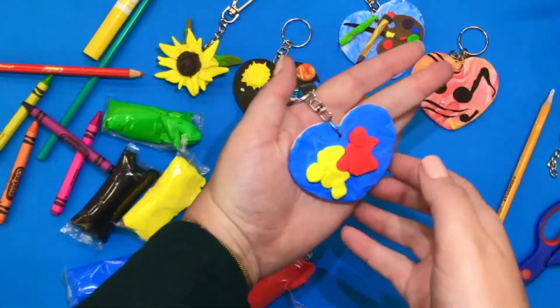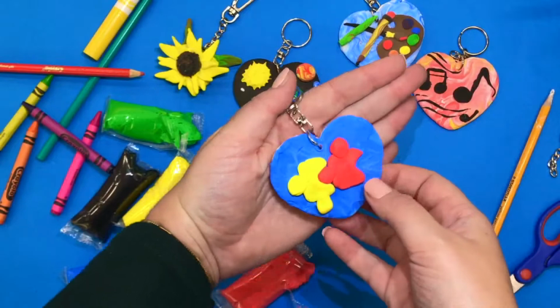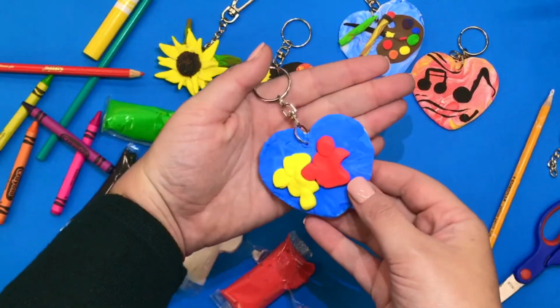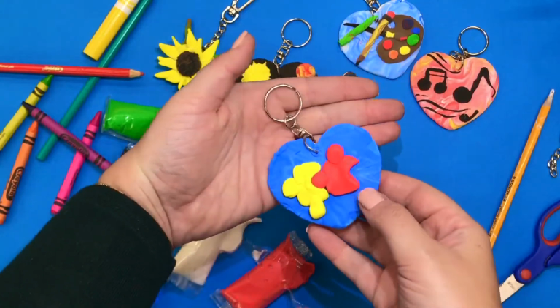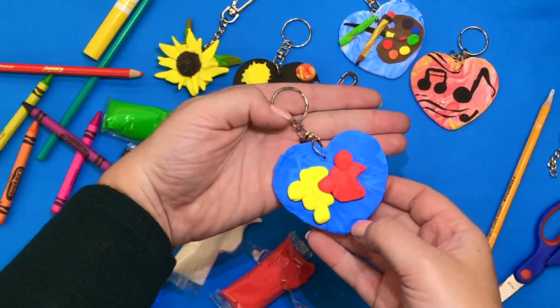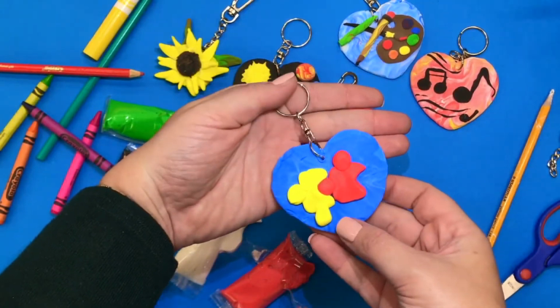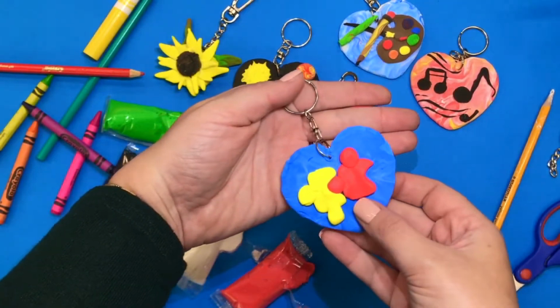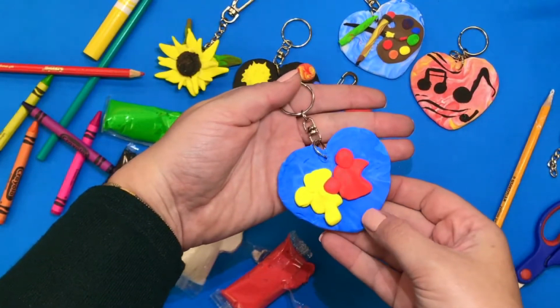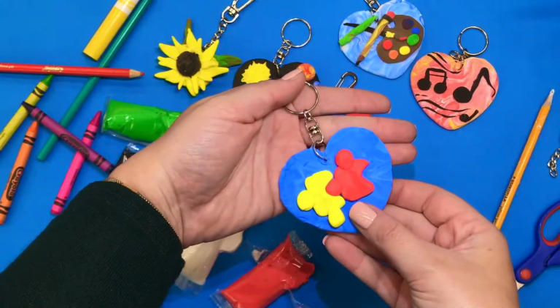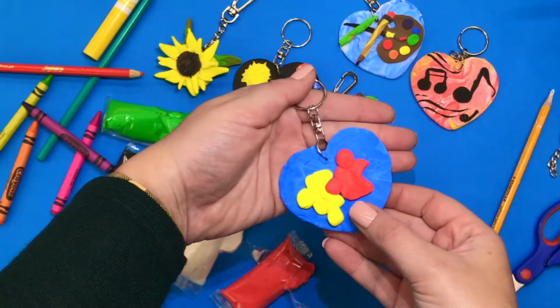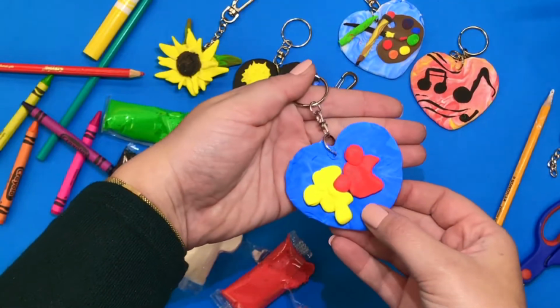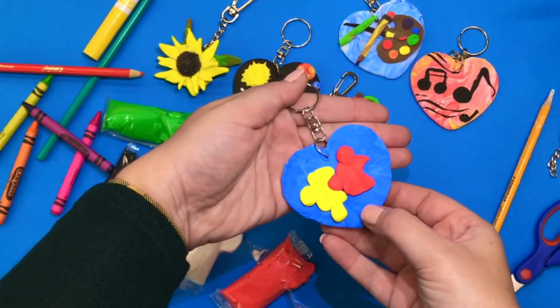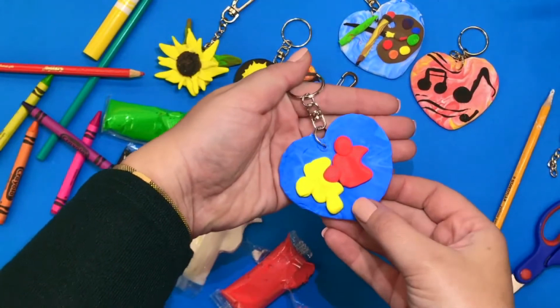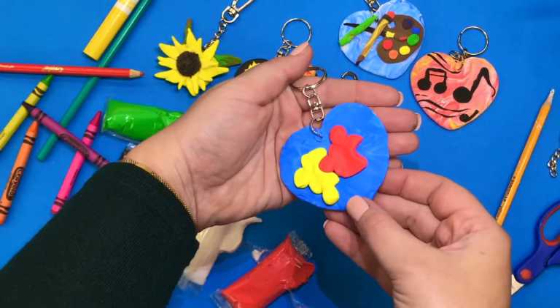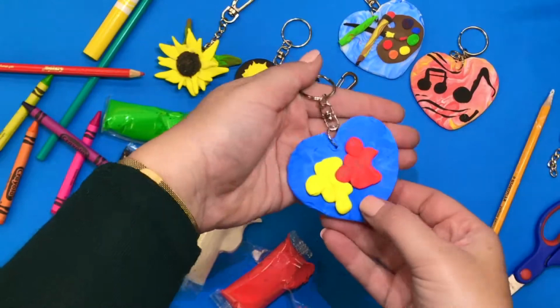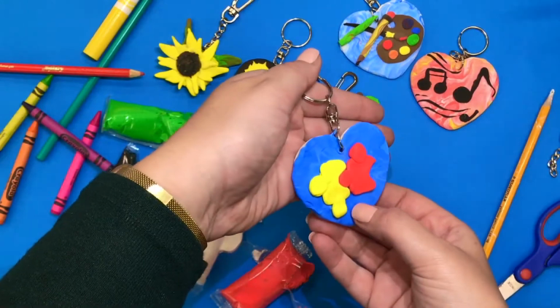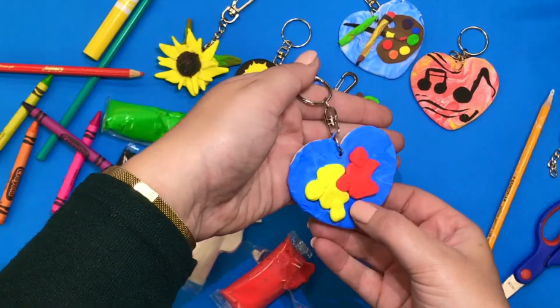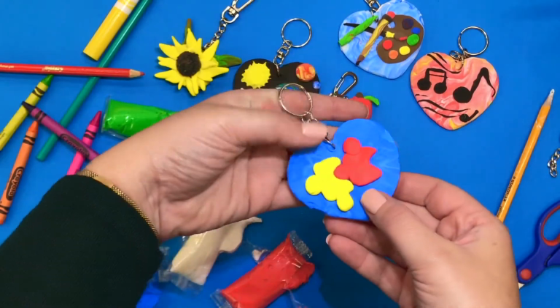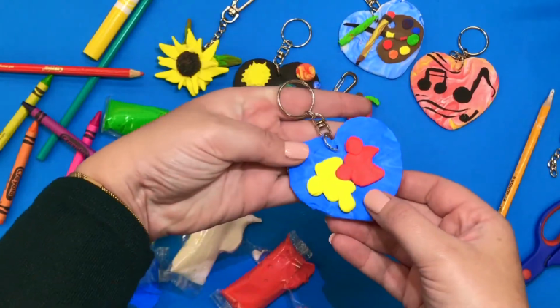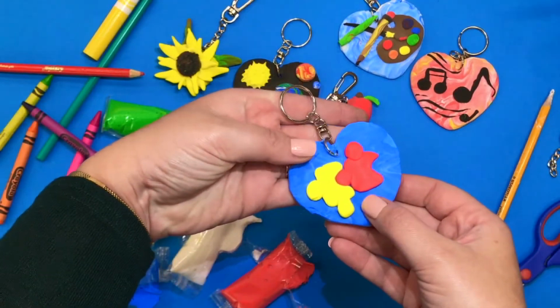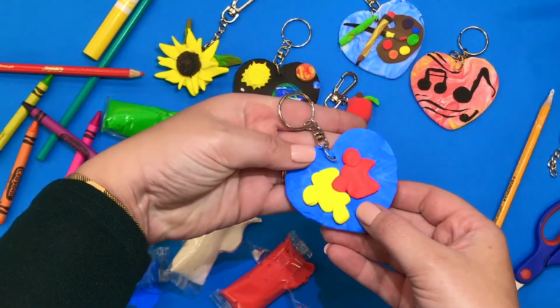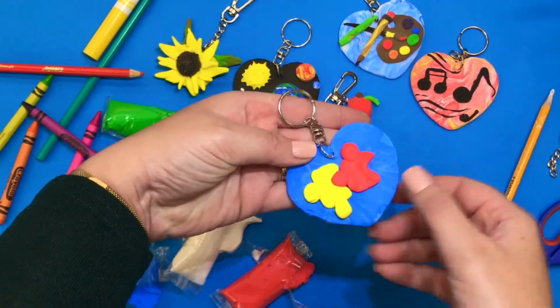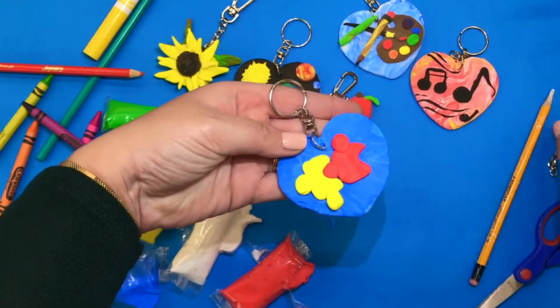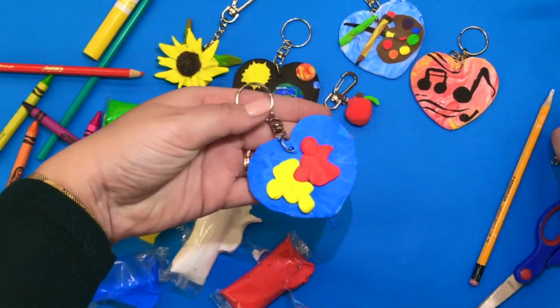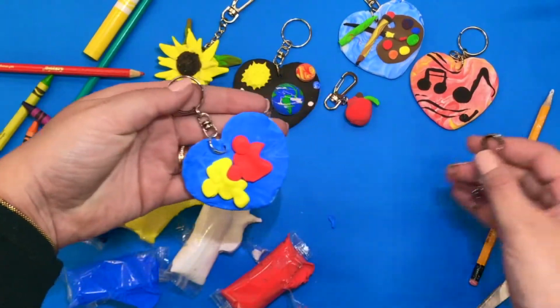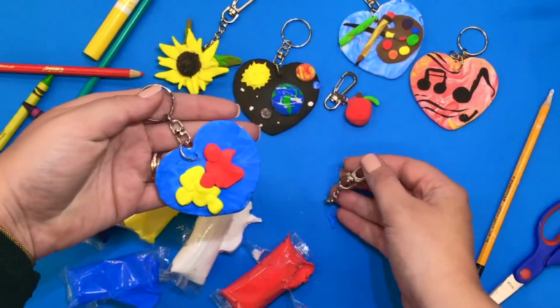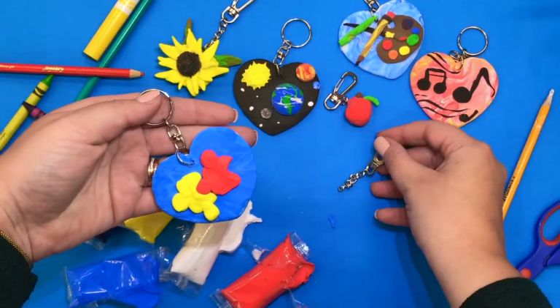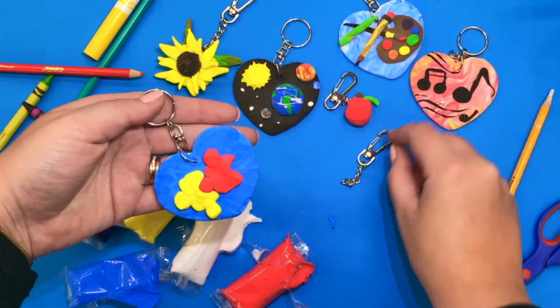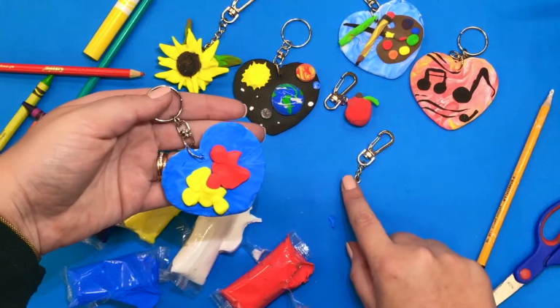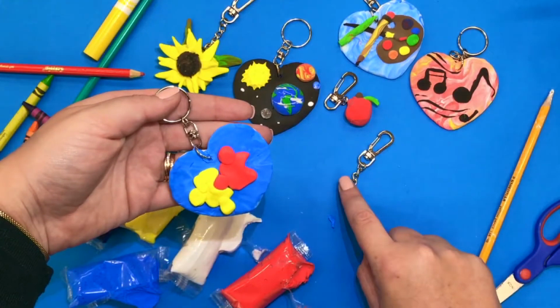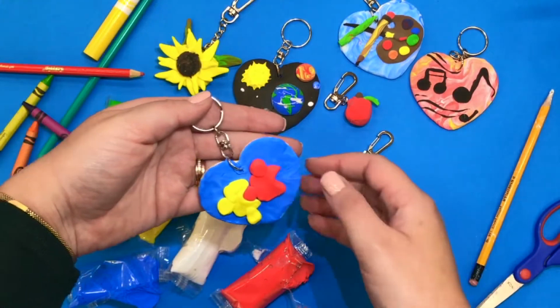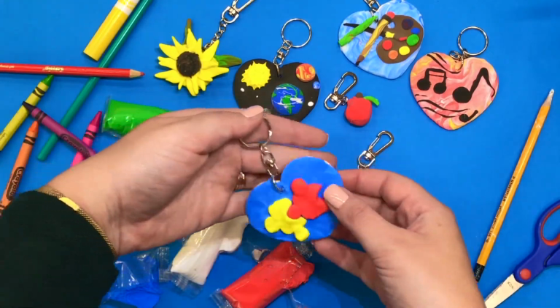I made a keychain that represents how you can be a good friend by sticking together like two pieces of a puzzle. Let's have a look at how we can create one using this type of keychain.